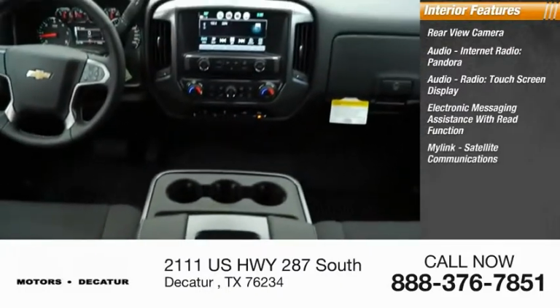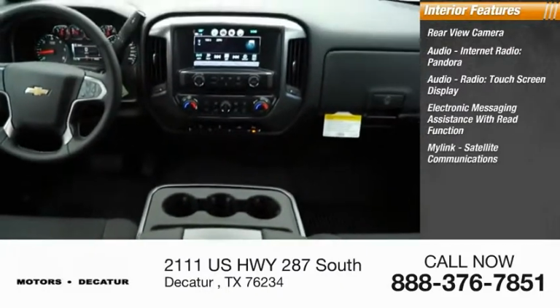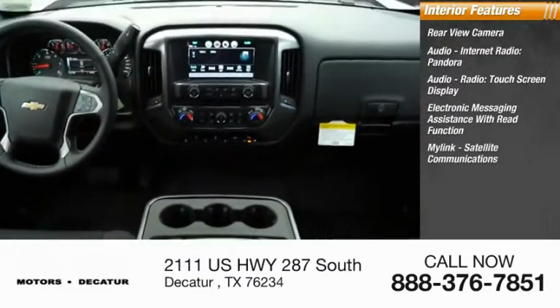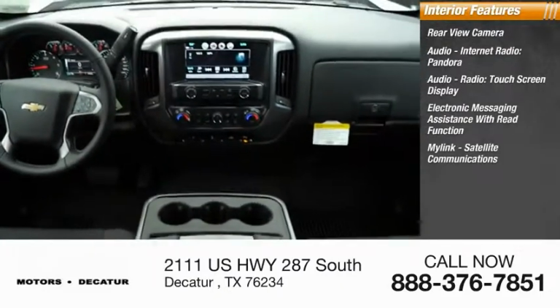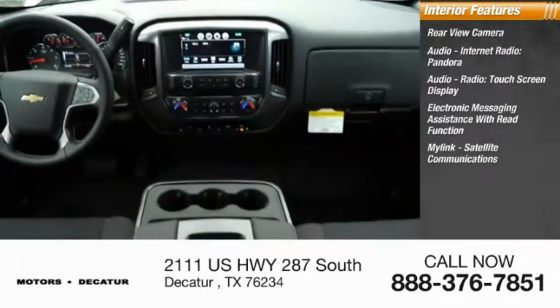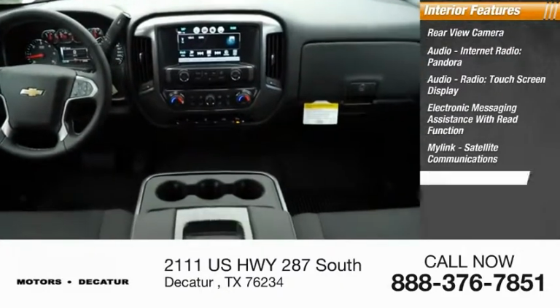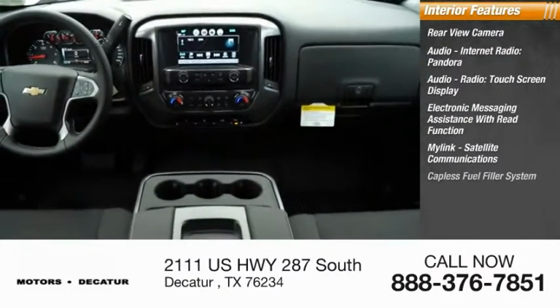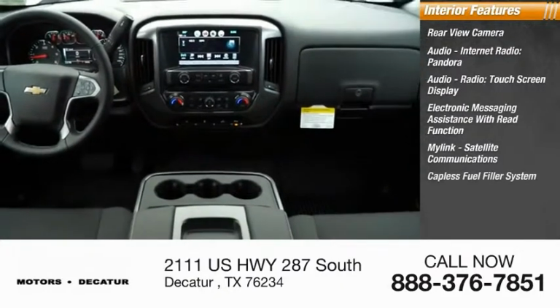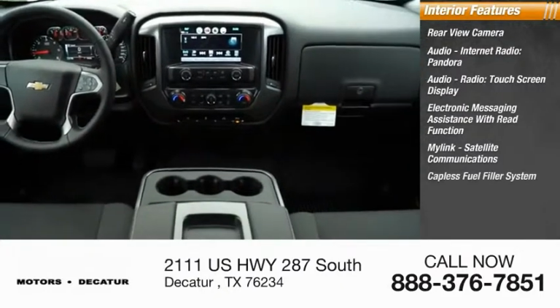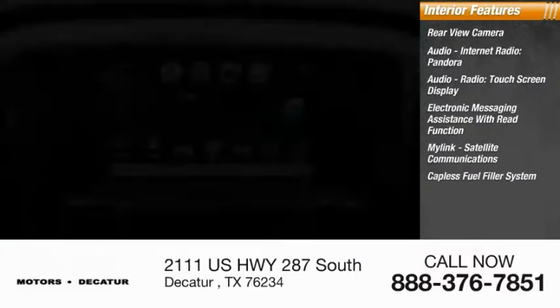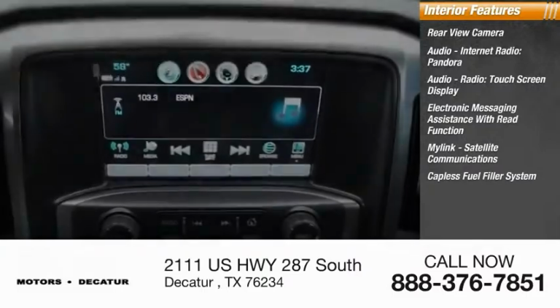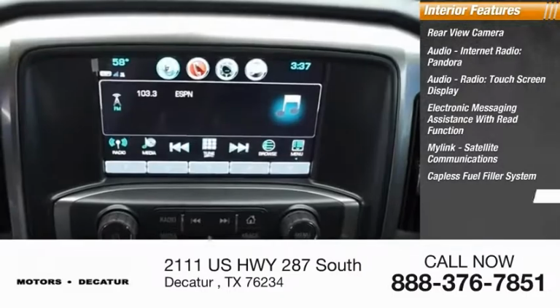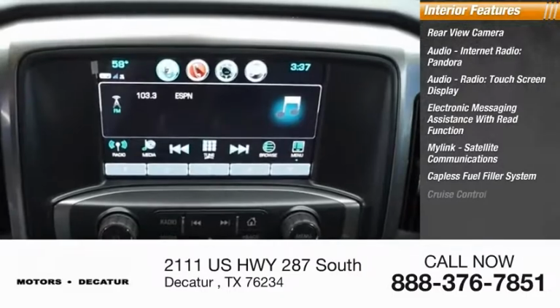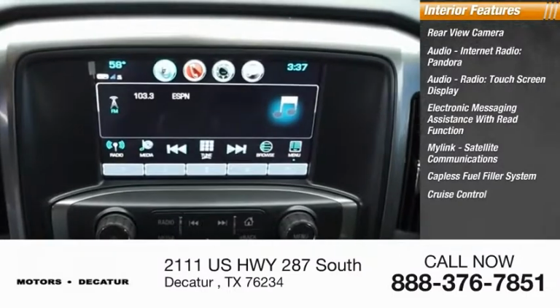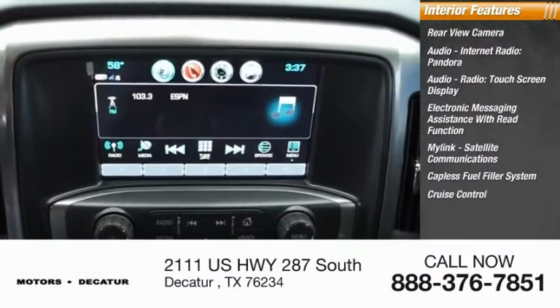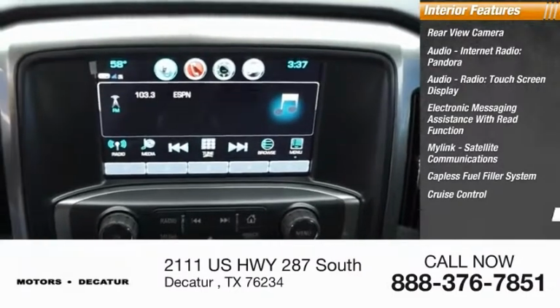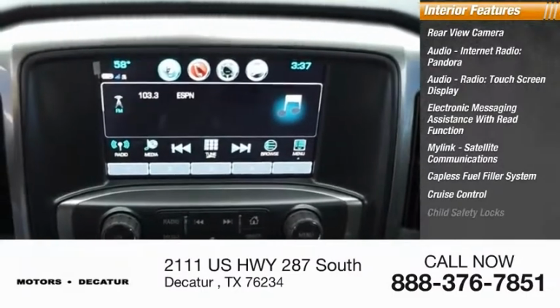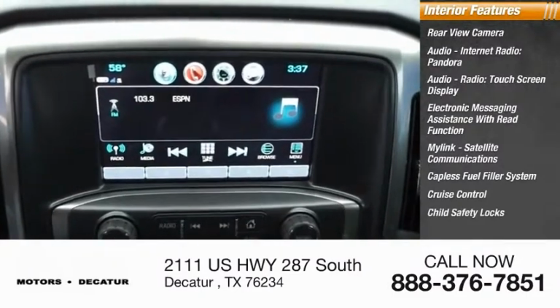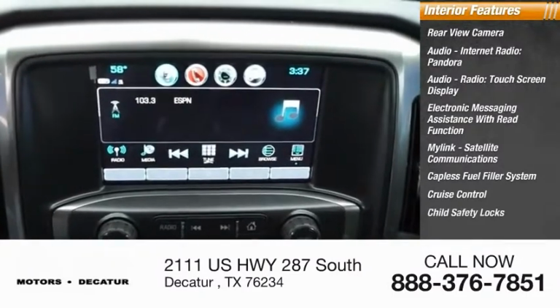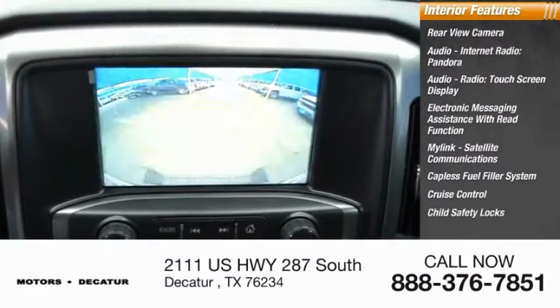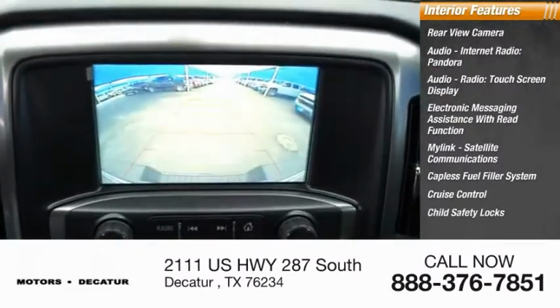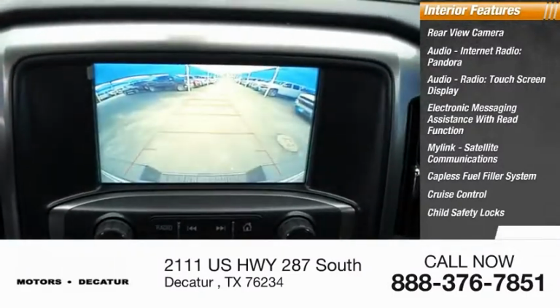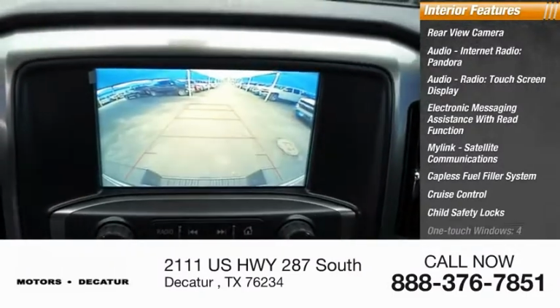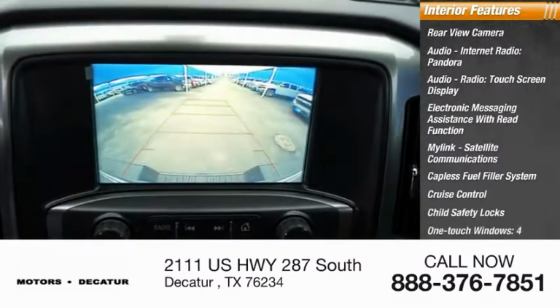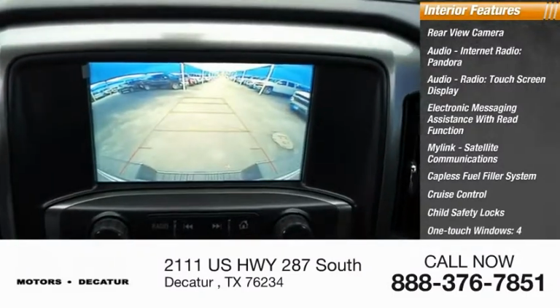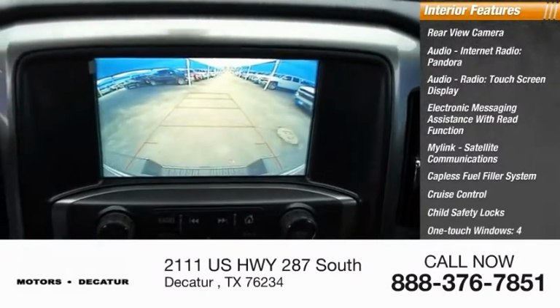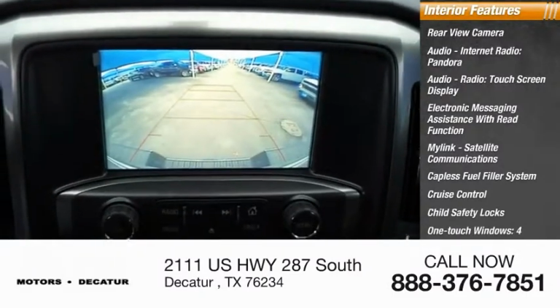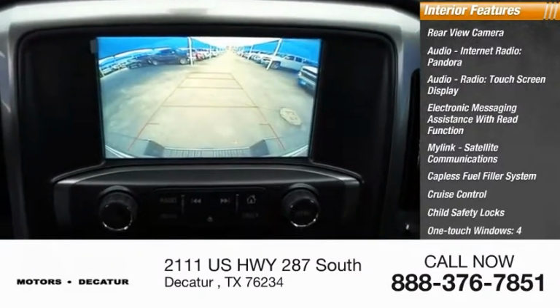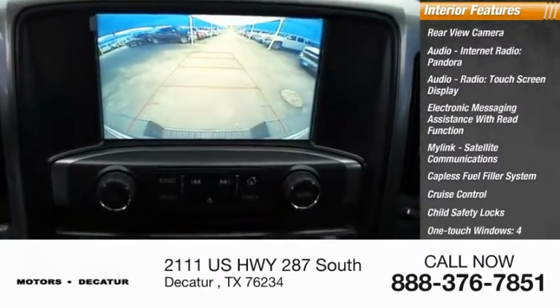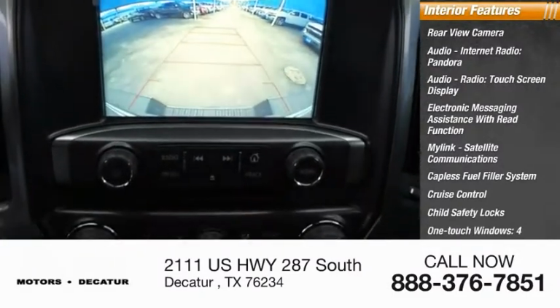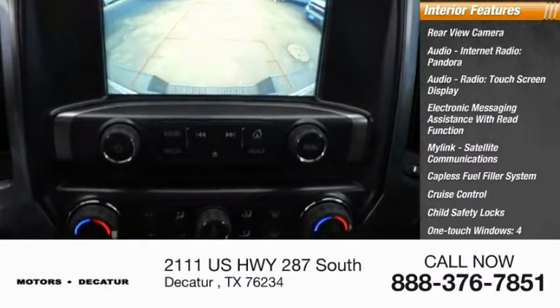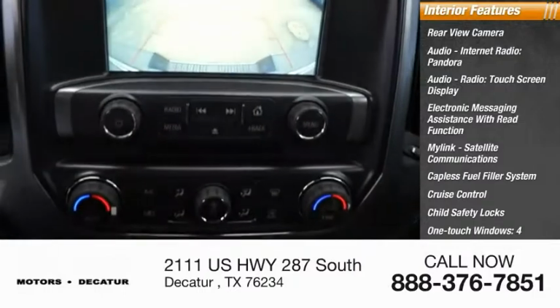Satellite communications, capless fuel filler system, cruise control, child safety locks, one-touch windows, four, power steering.